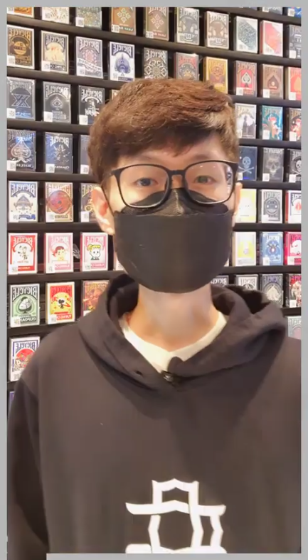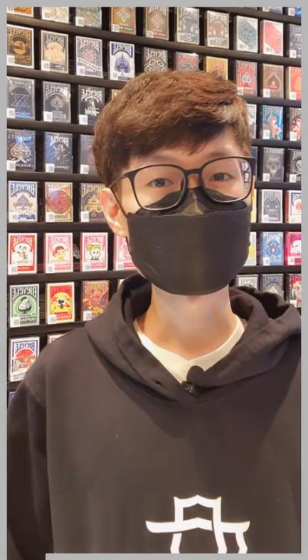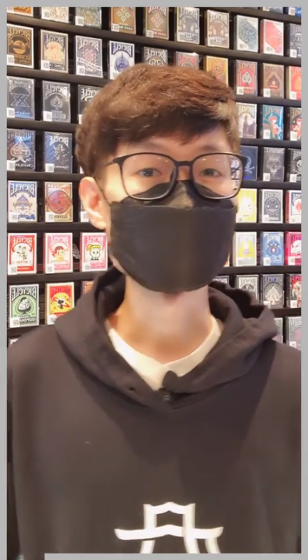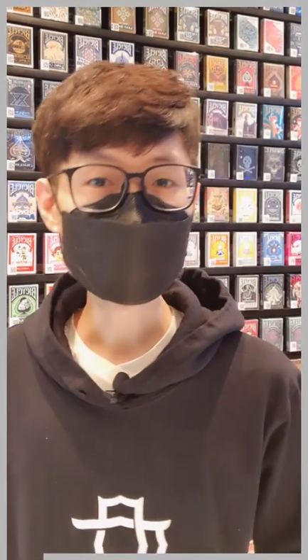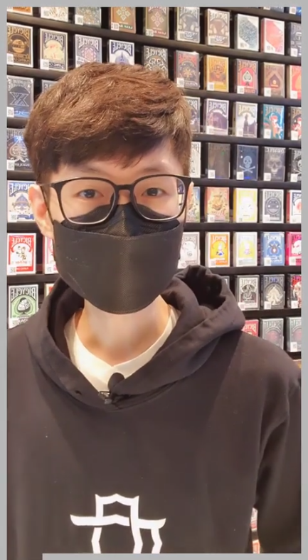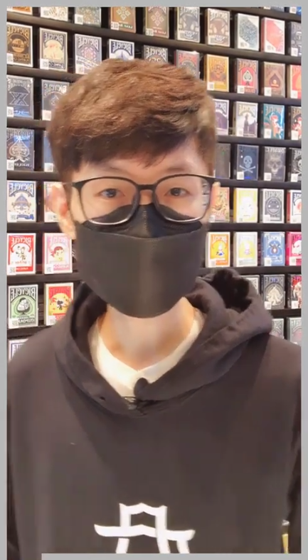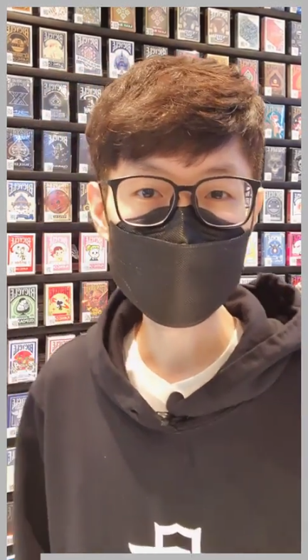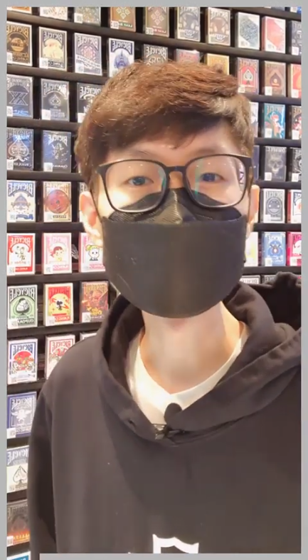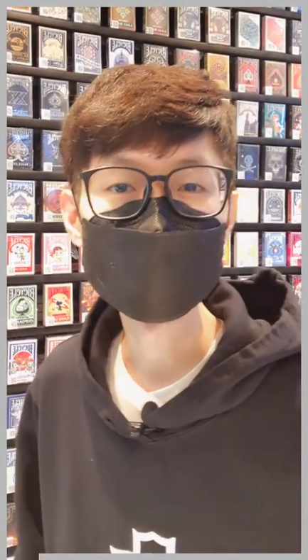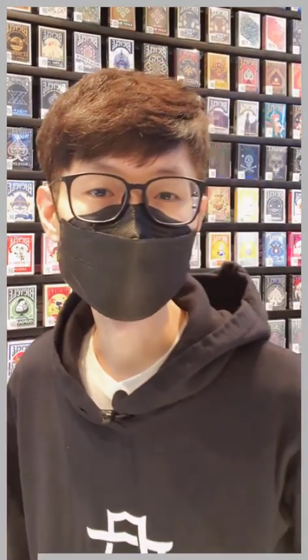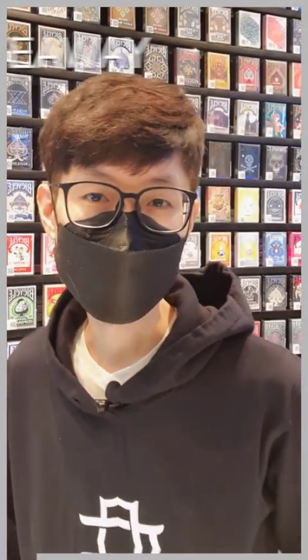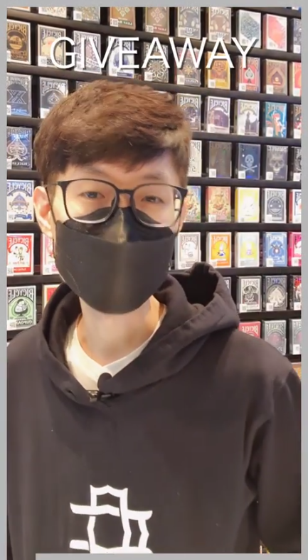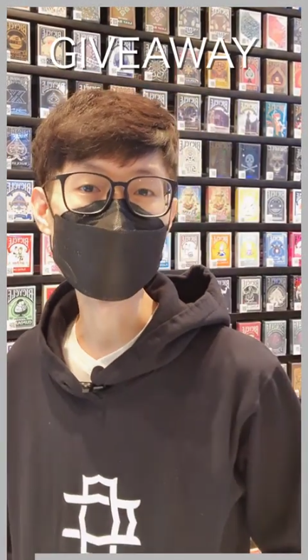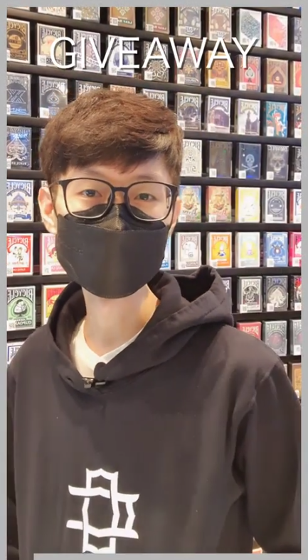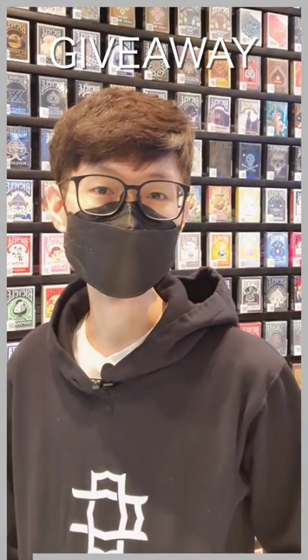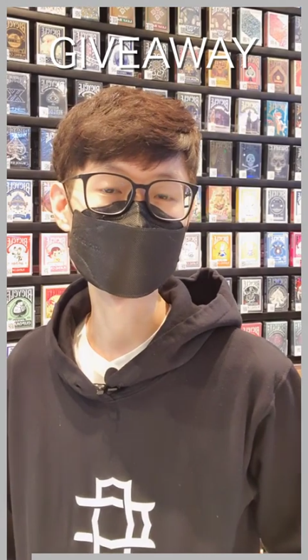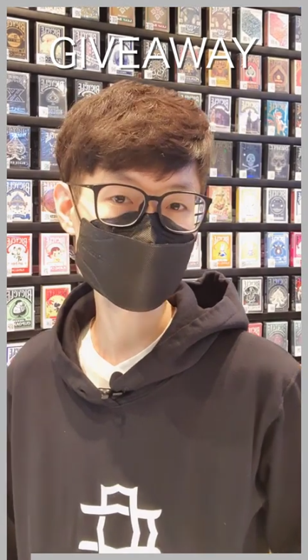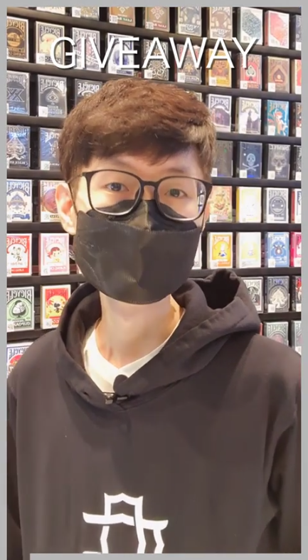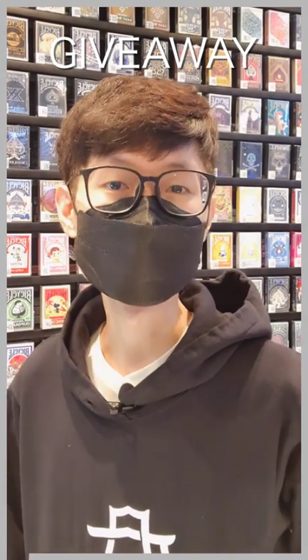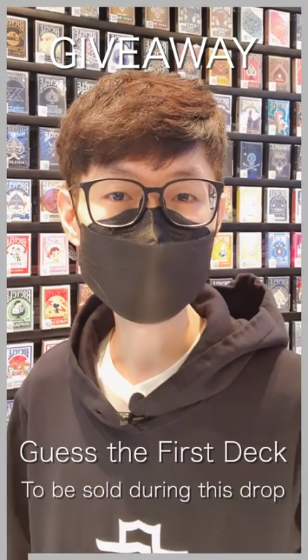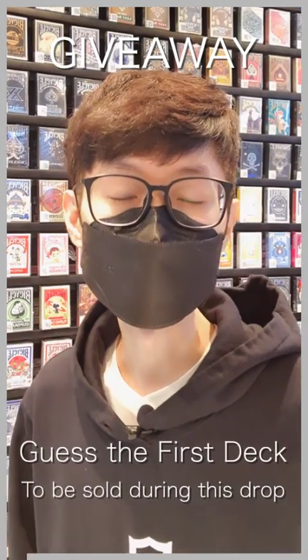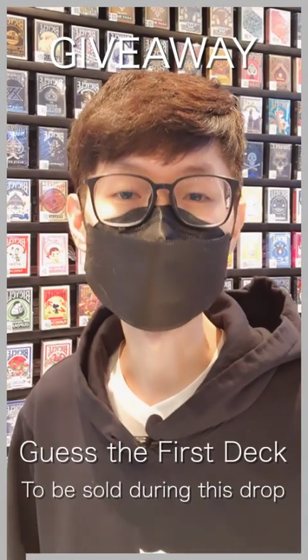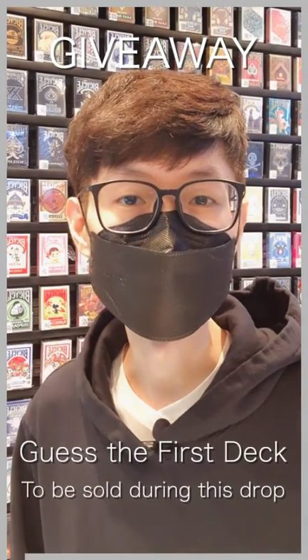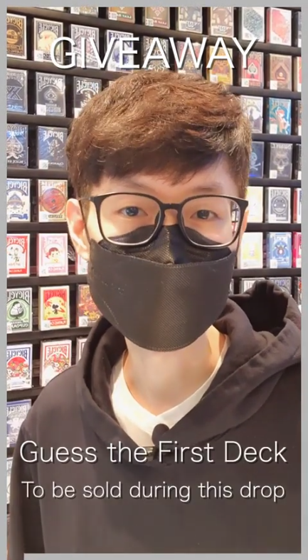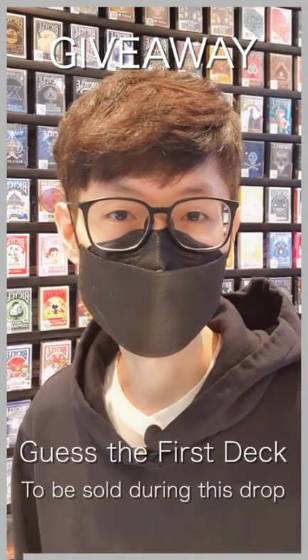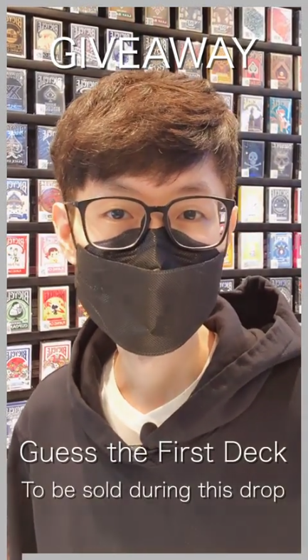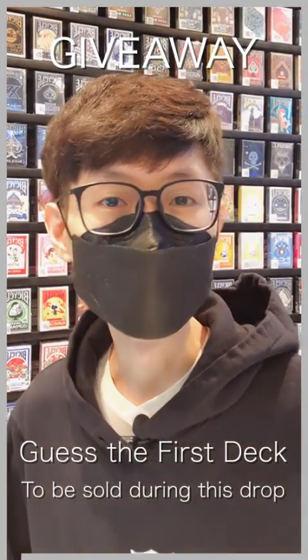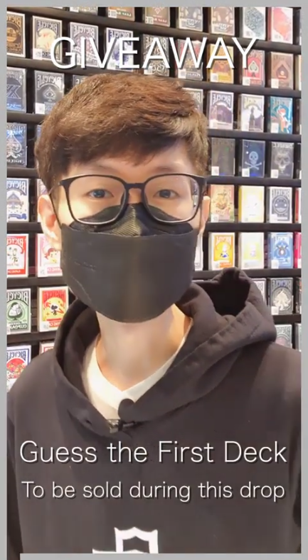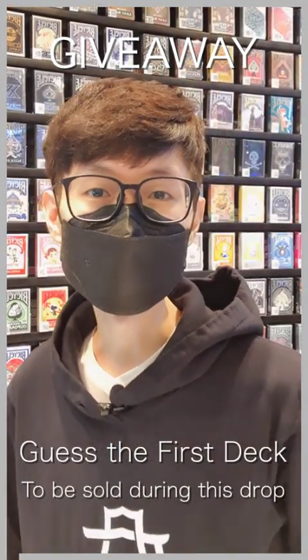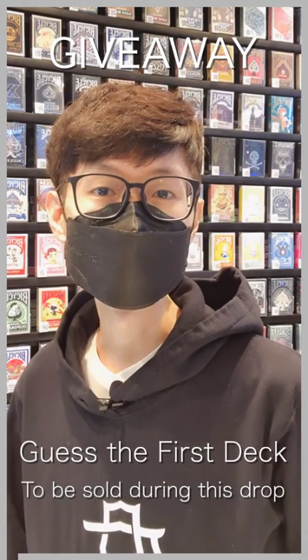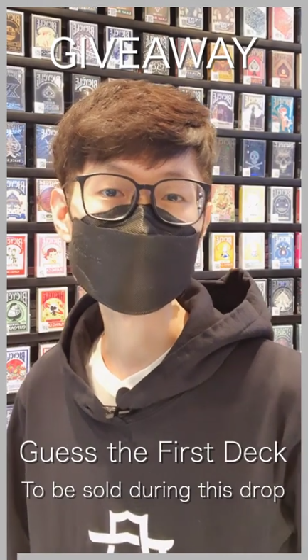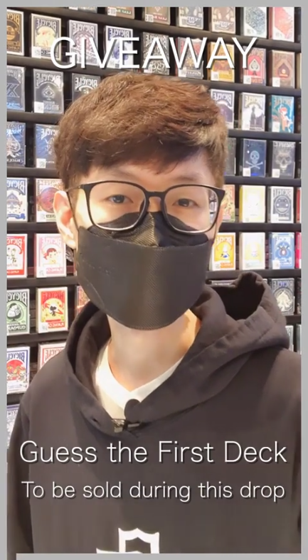Last portion of our episode — as always, we give out a random deck. All you have to do is guess the first deck that would be sold on this drop. Winner to be announced on the next episode.